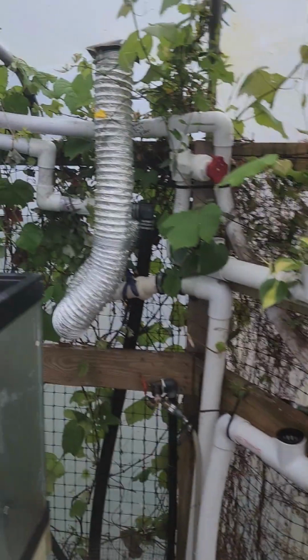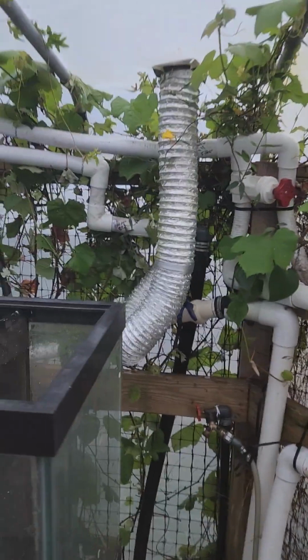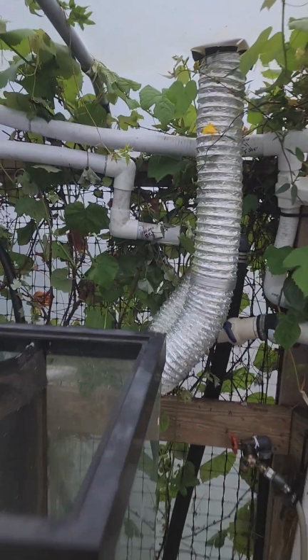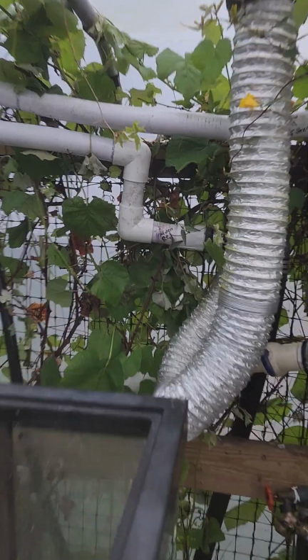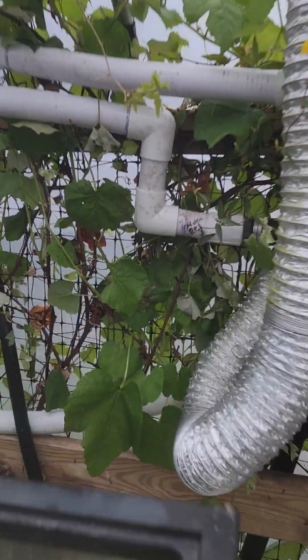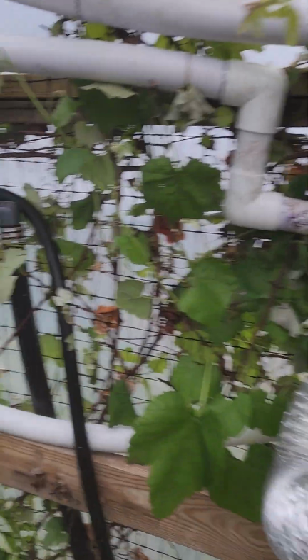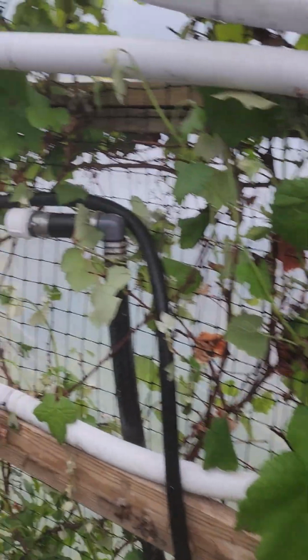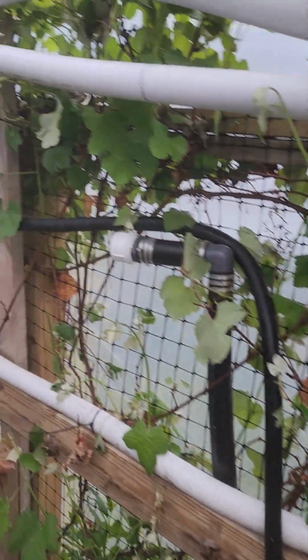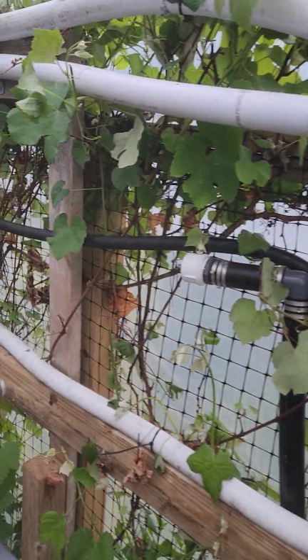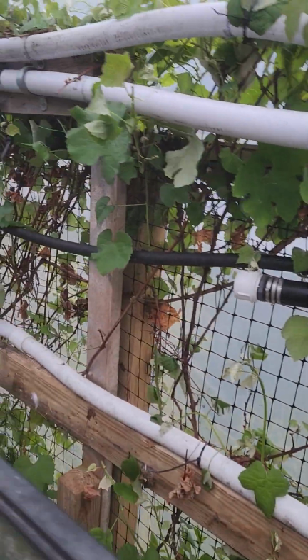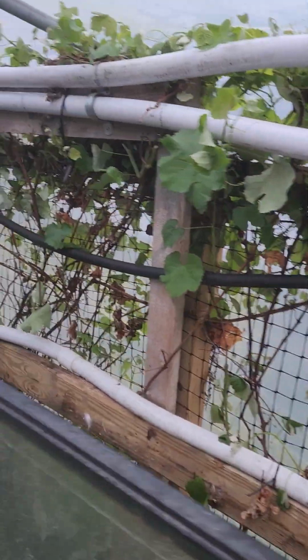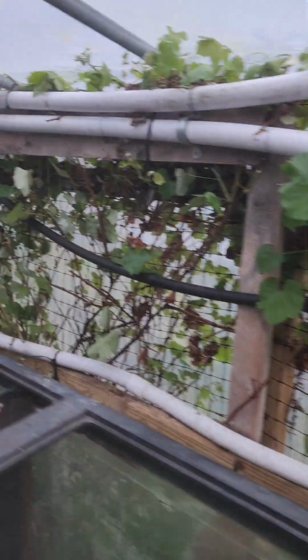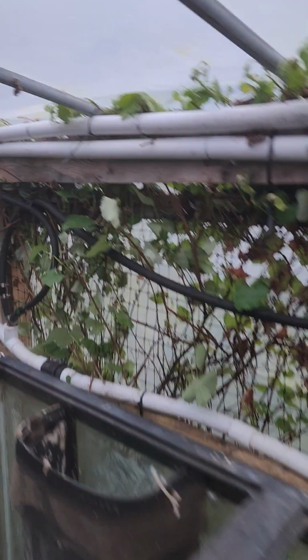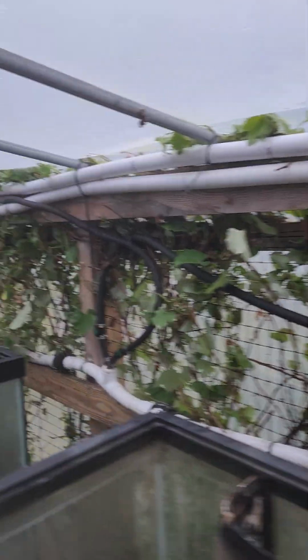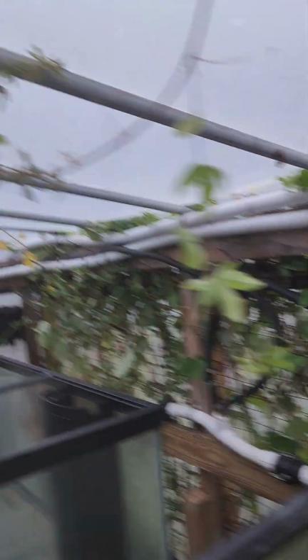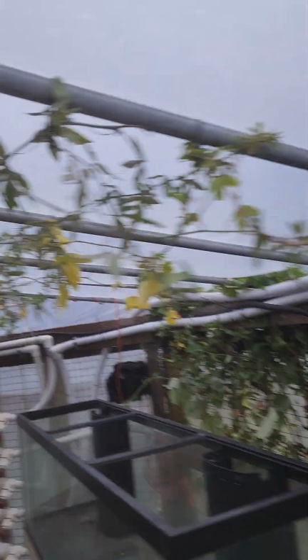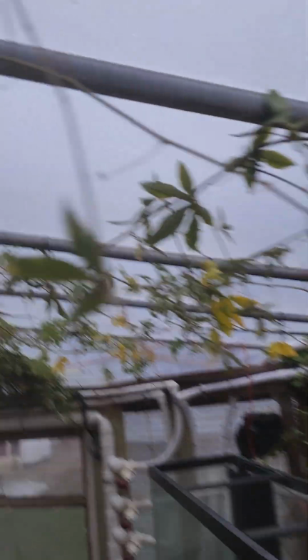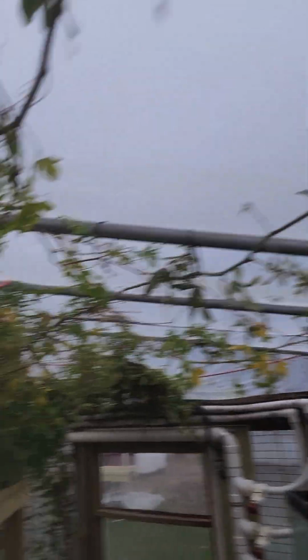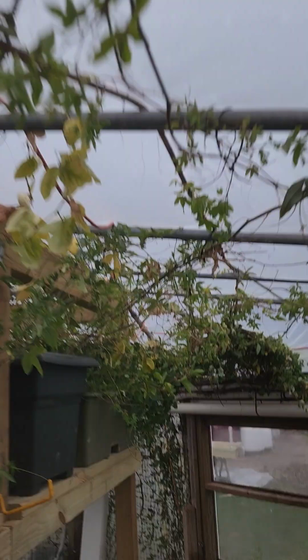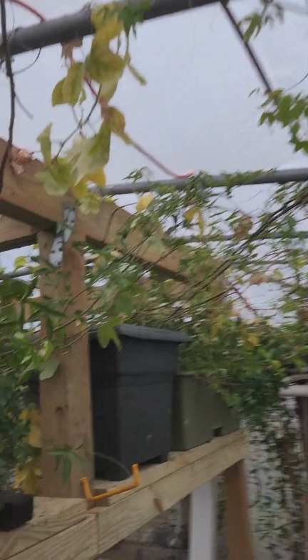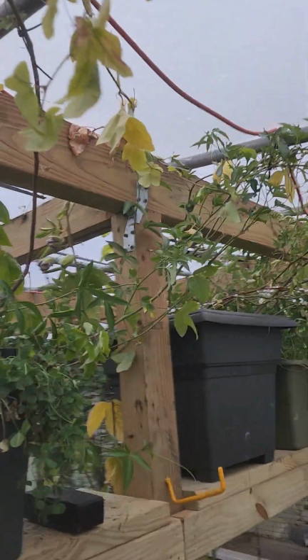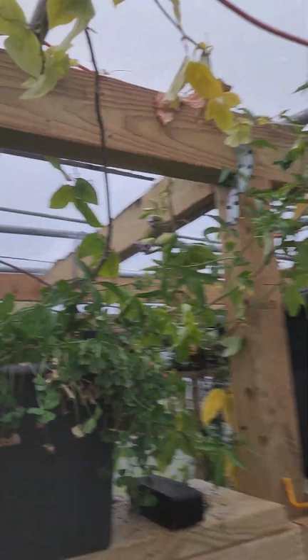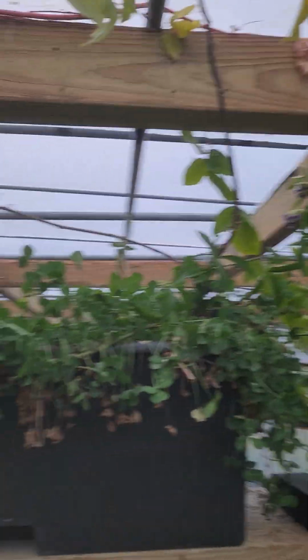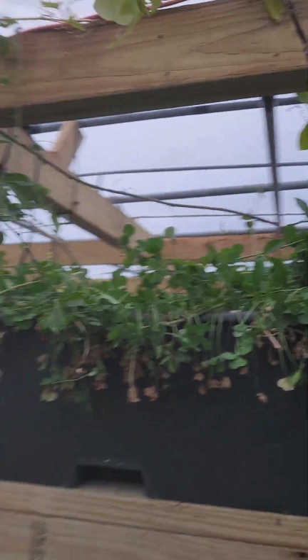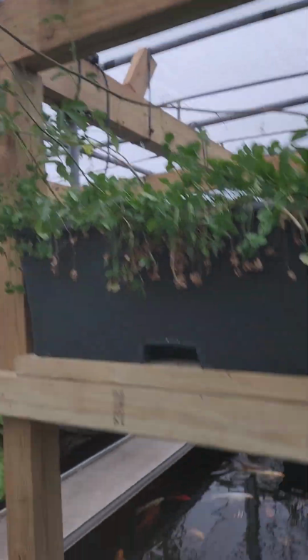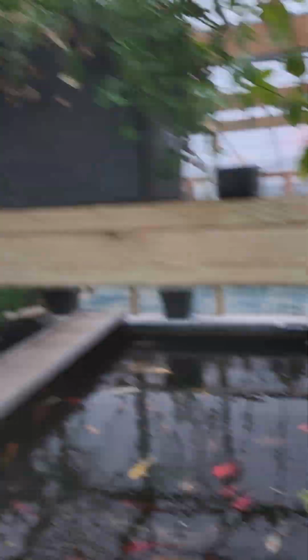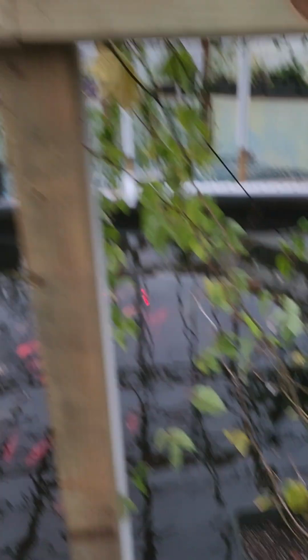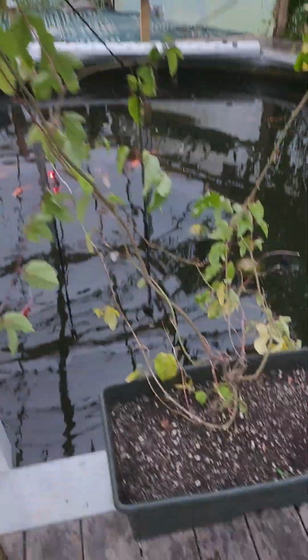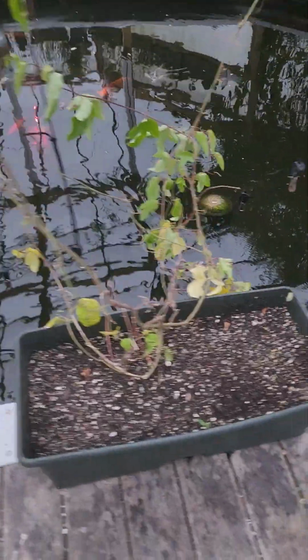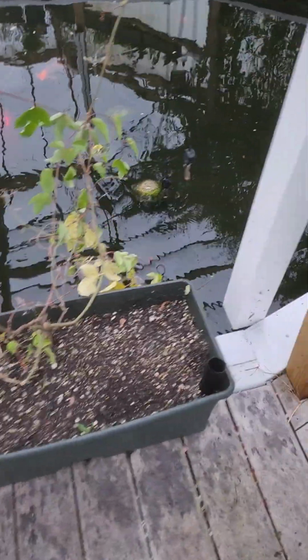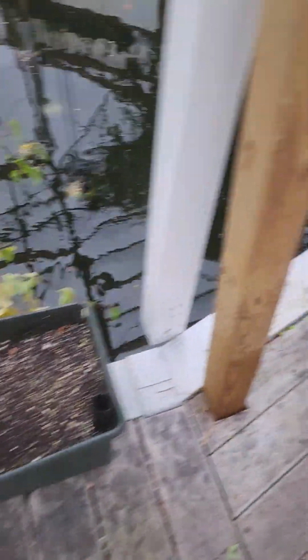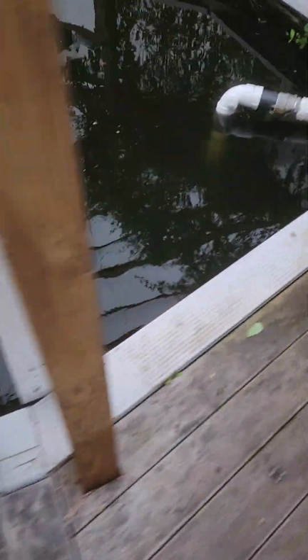Behind there will be our grapes, which have already started growing, but now we've pruned them back. Passion flowers will be growing in all the earth boxes, and we're going to make another shelf and bring that up.